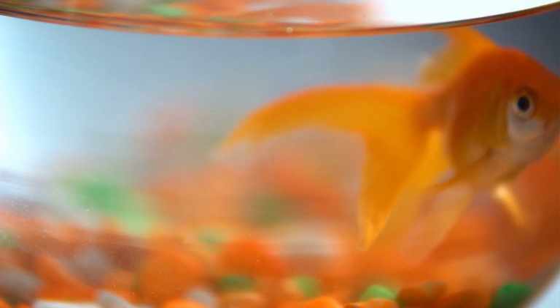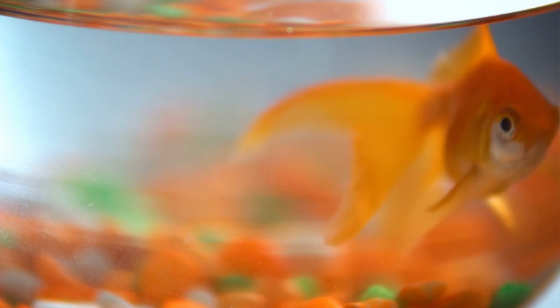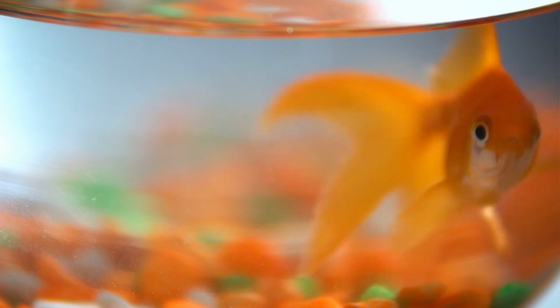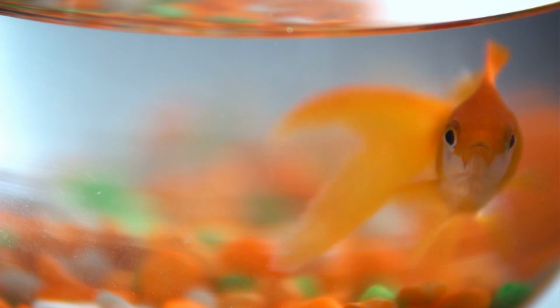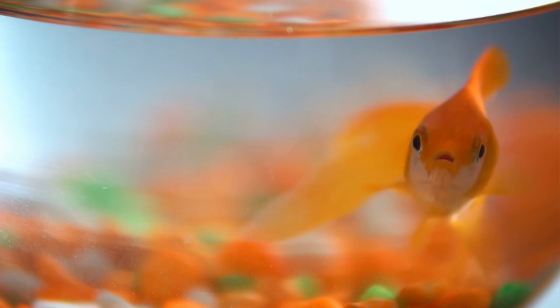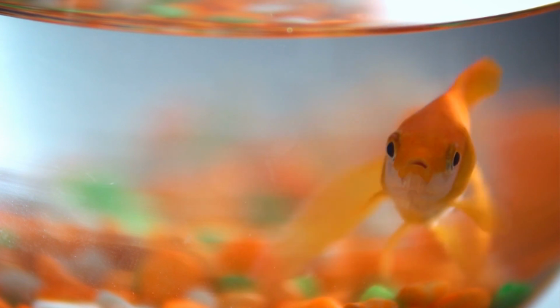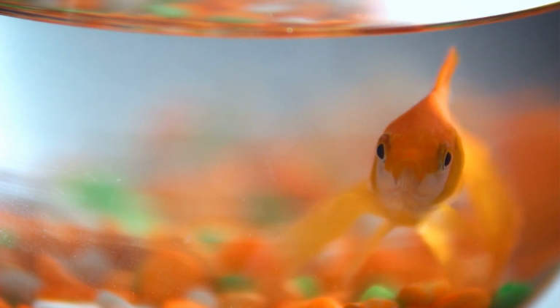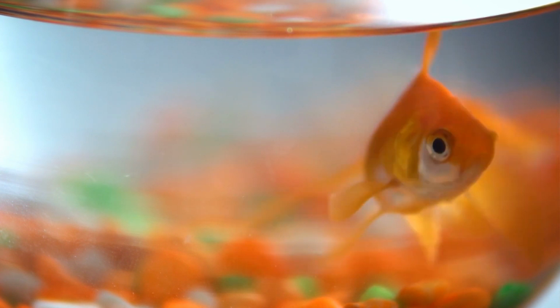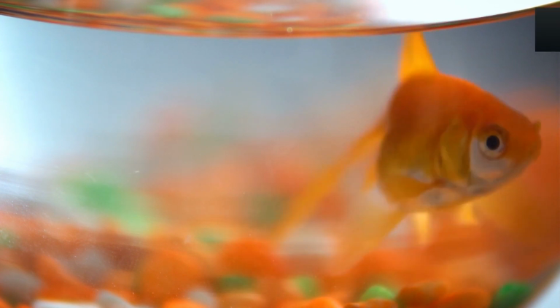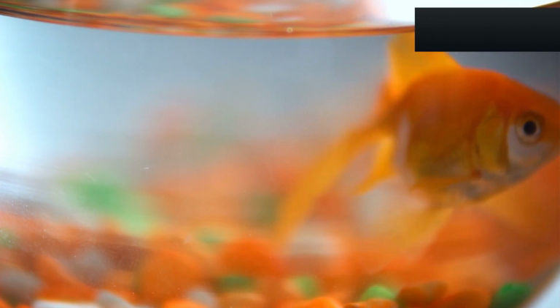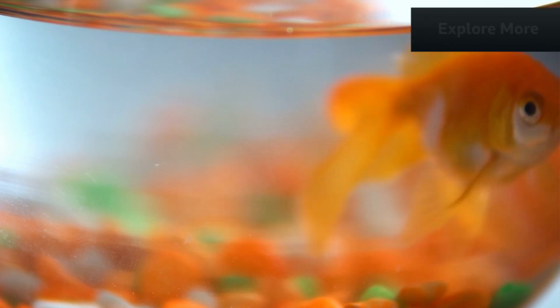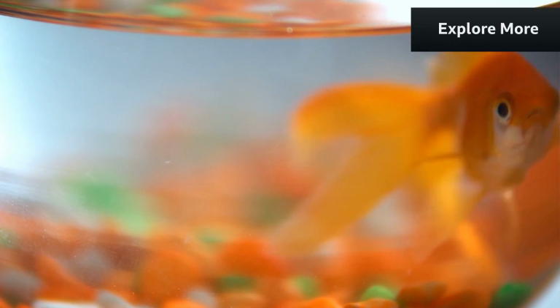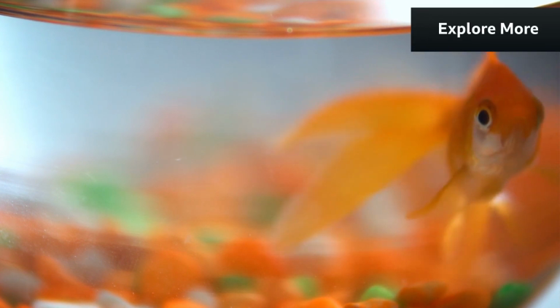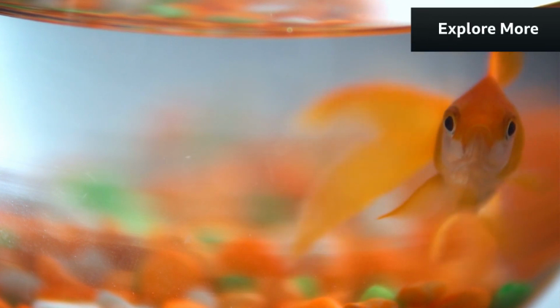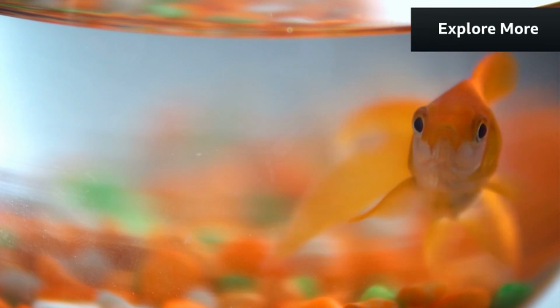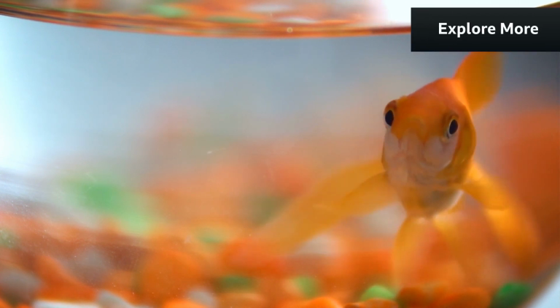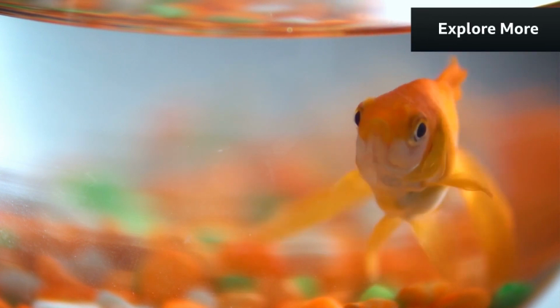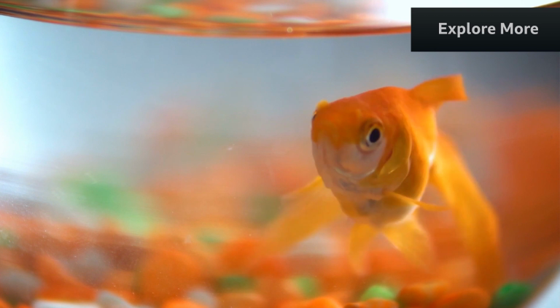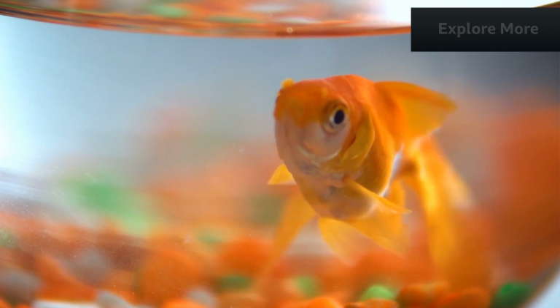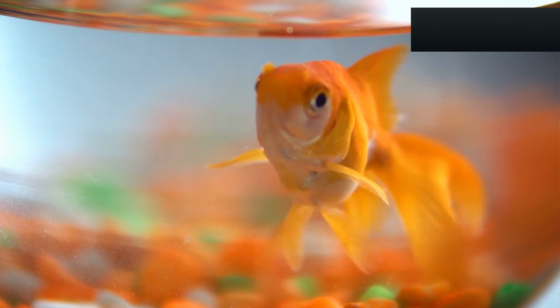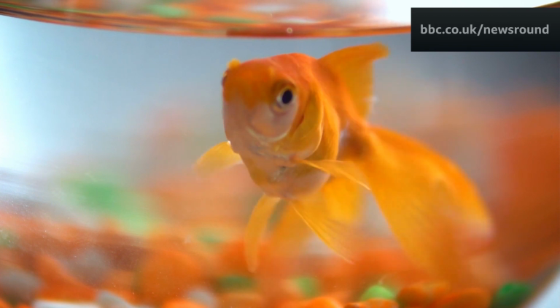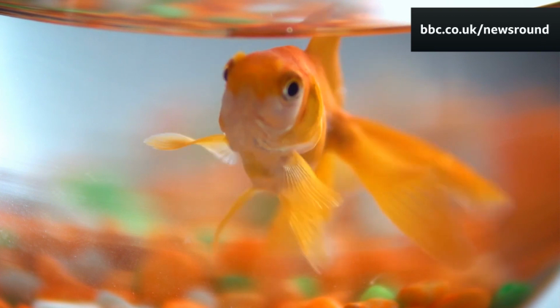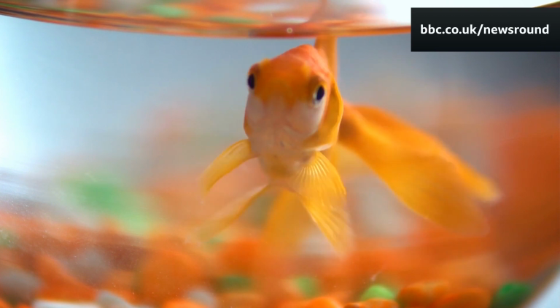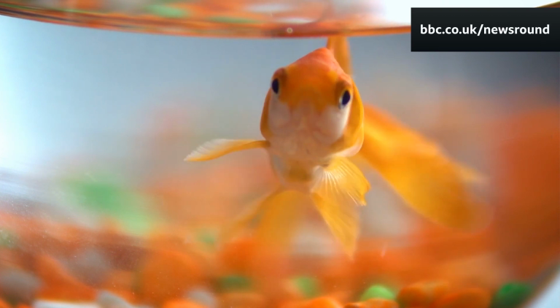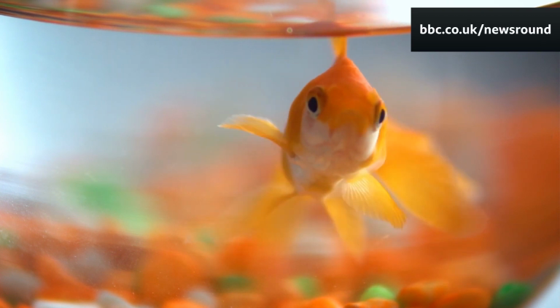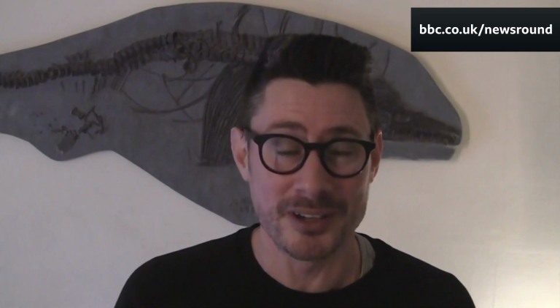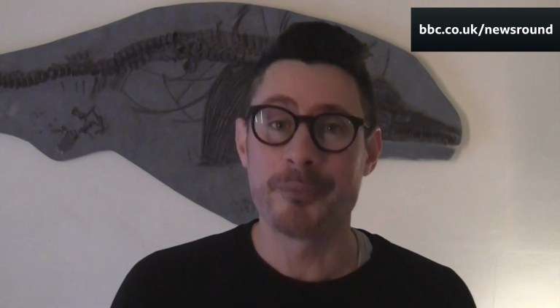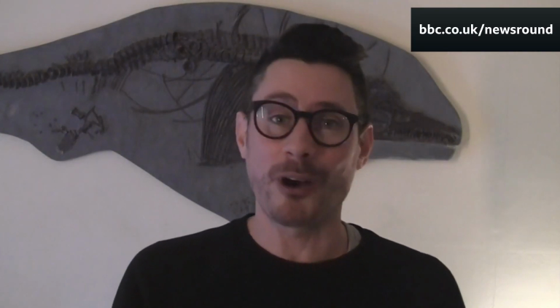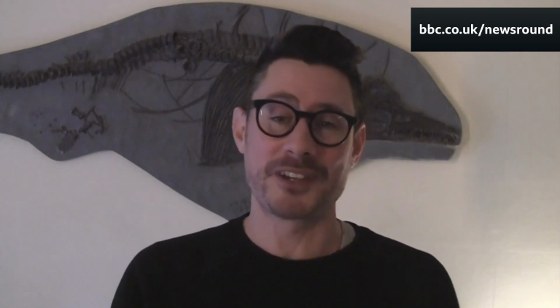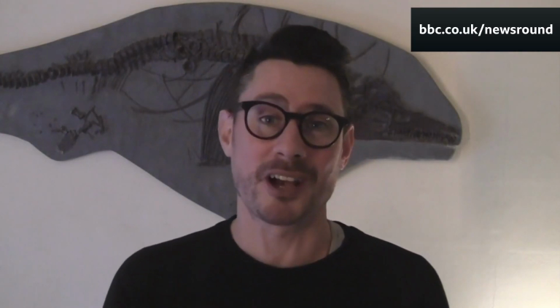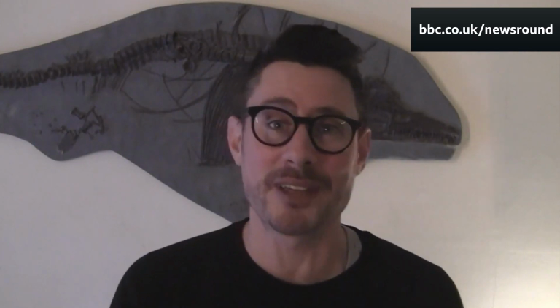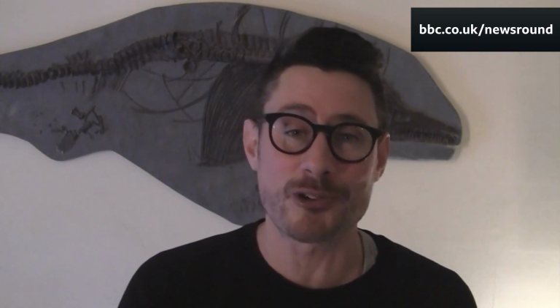Some fish use gill flaps — their cheeks are kind of wide and they can use those cheeks to flush water extra fast through the gills to get added oxygen. But a lot of fish can't do that.